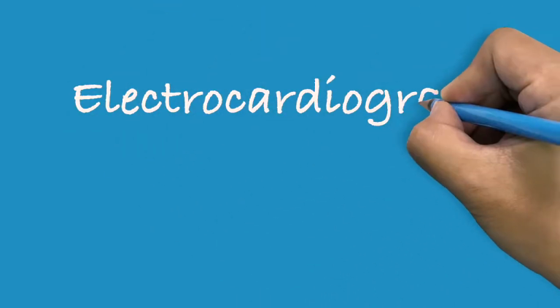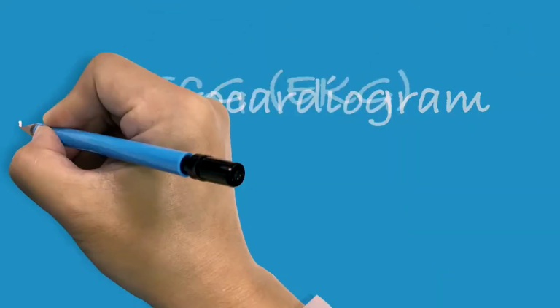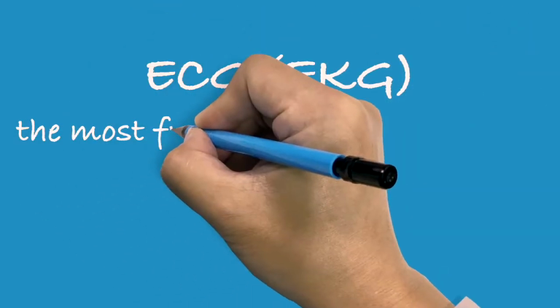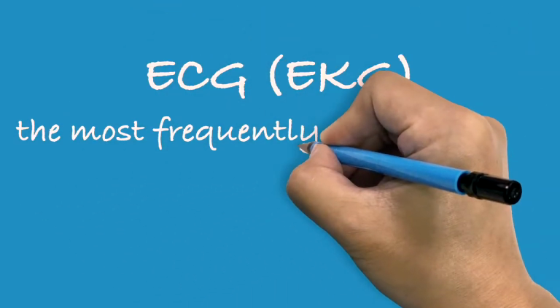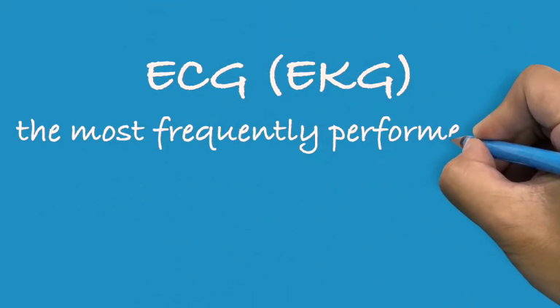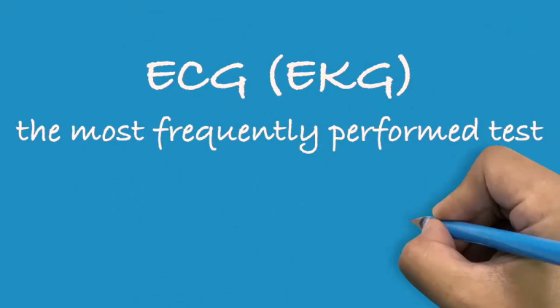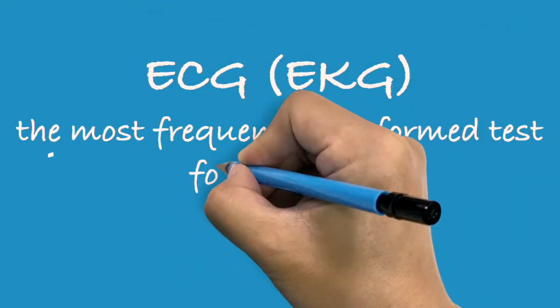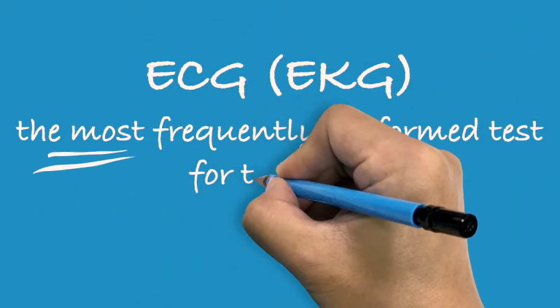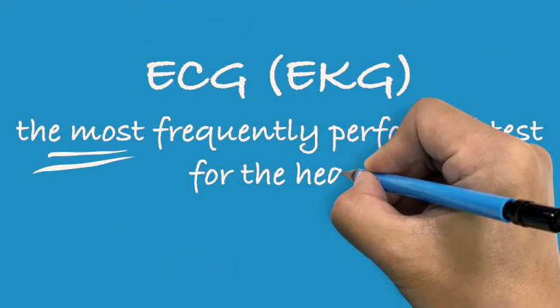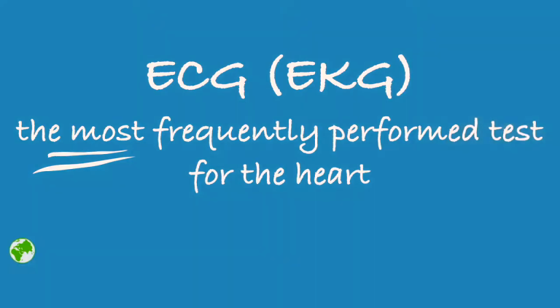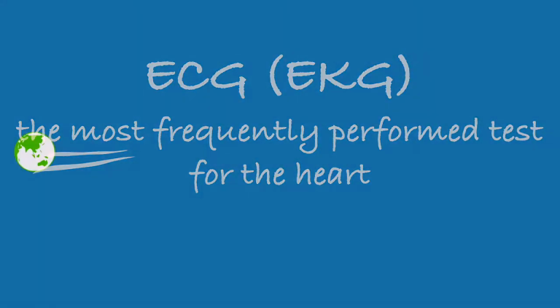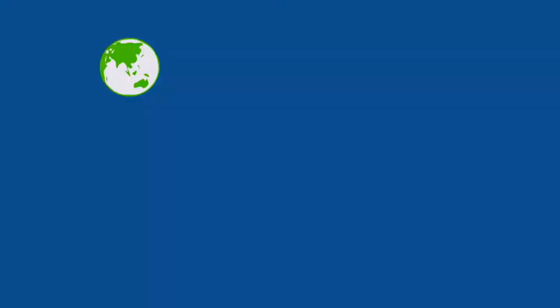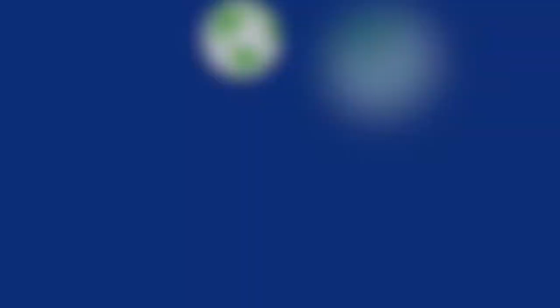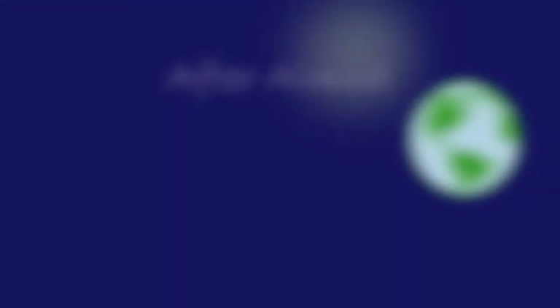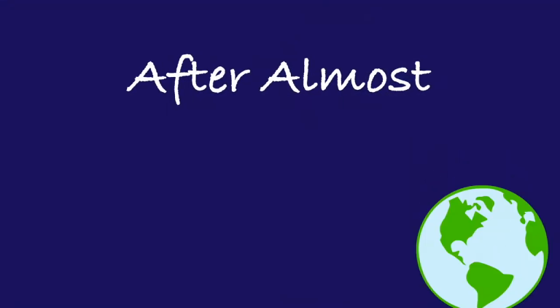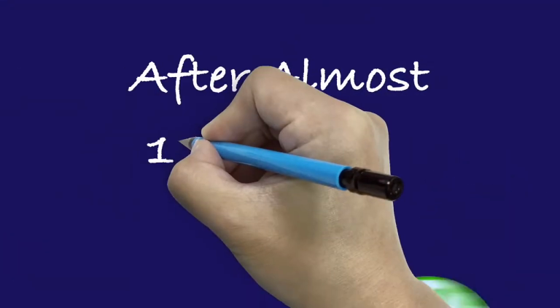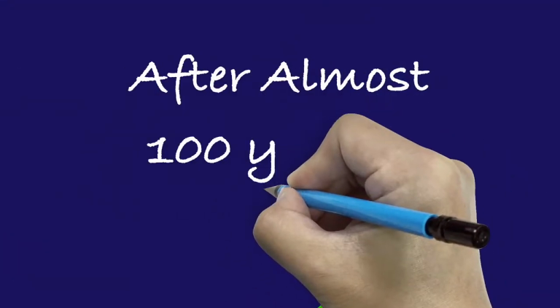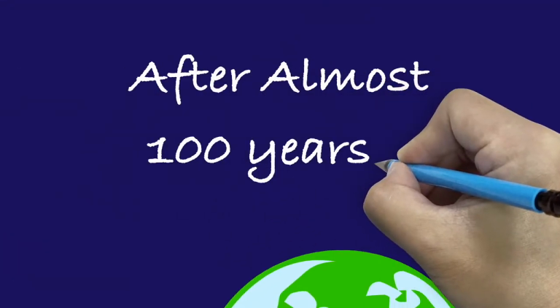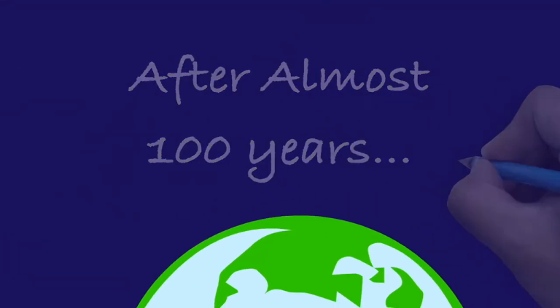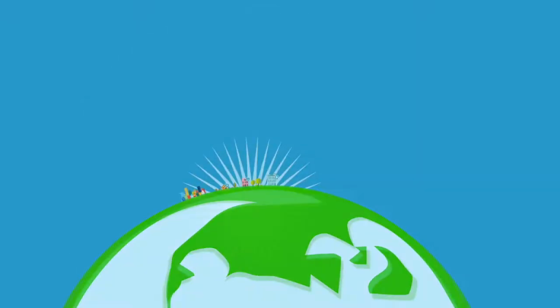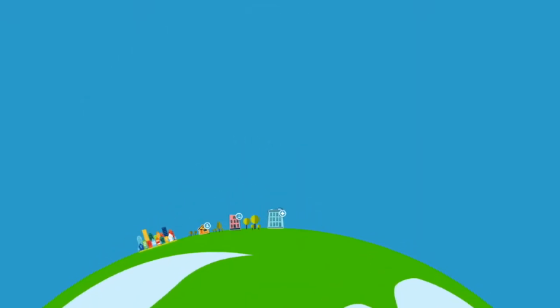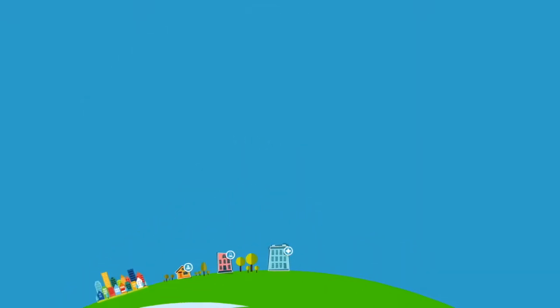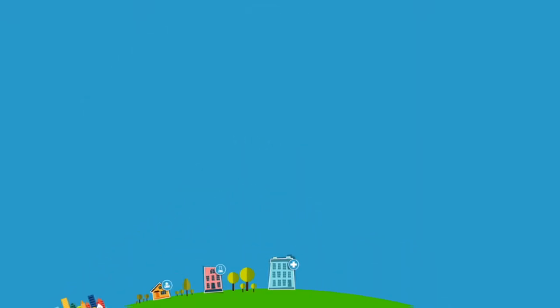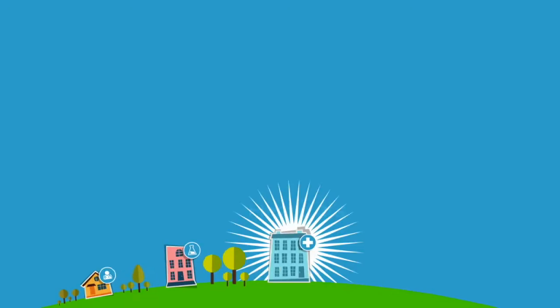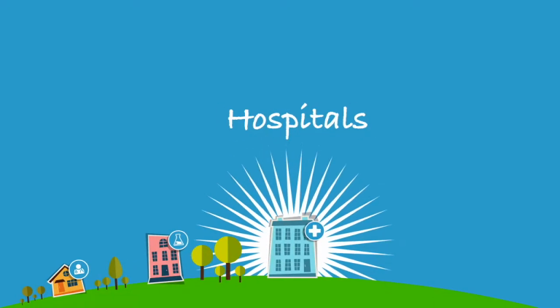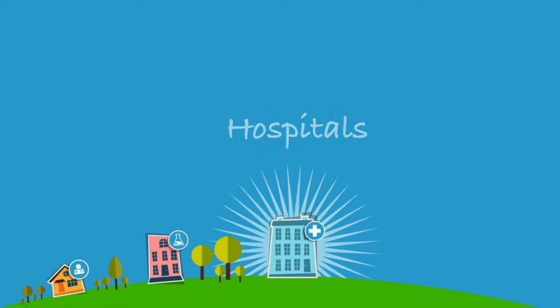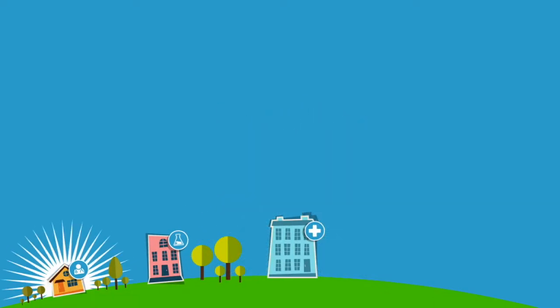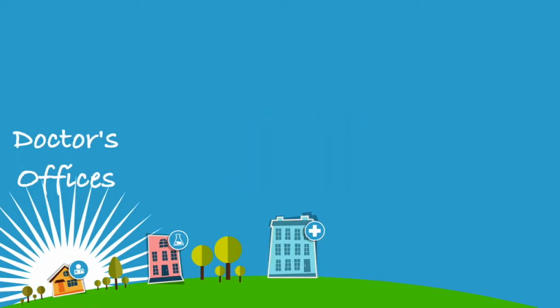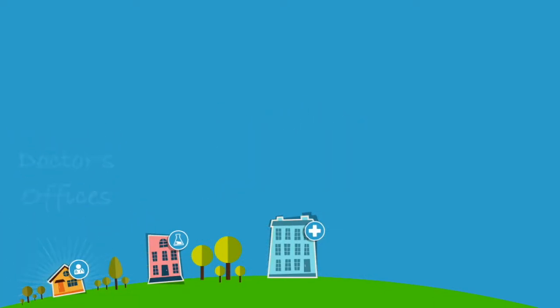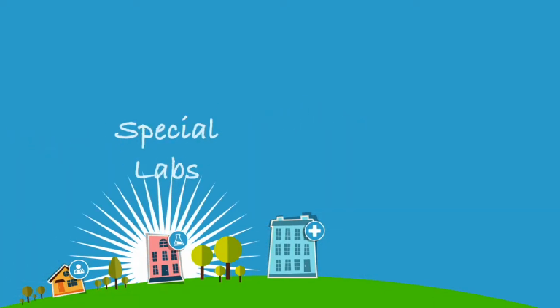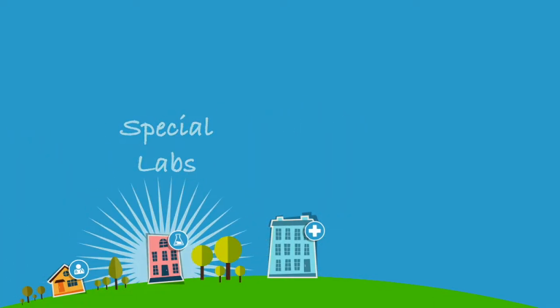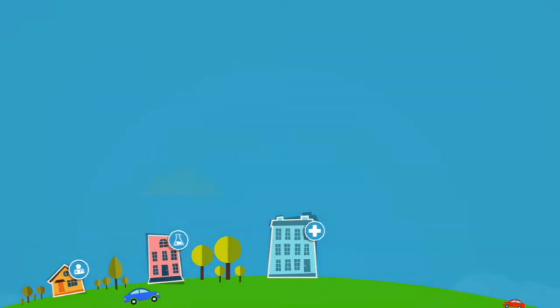Electrocardiogram, ECG or EKG, is the most frequently performed test for the heart. After almost 100 years, it is still a test that is only available in hospitals, doctors' offices and special labs.